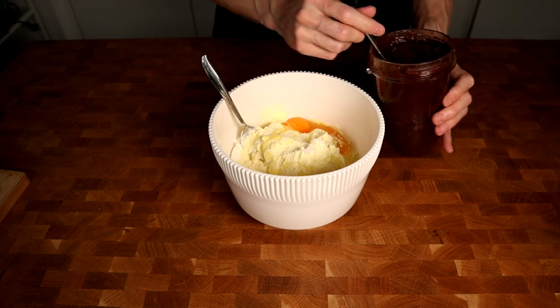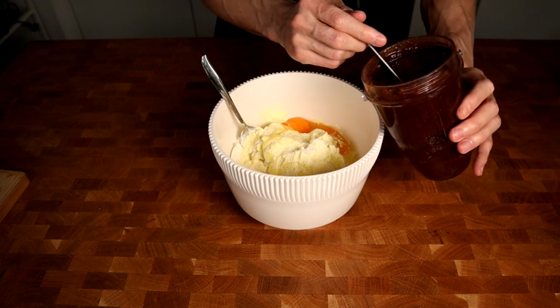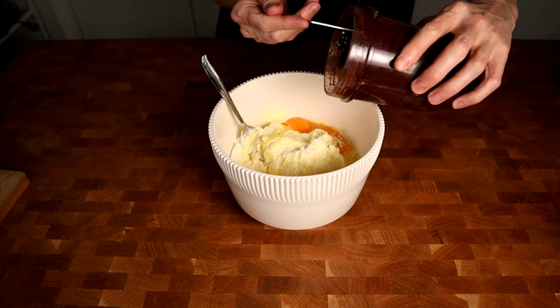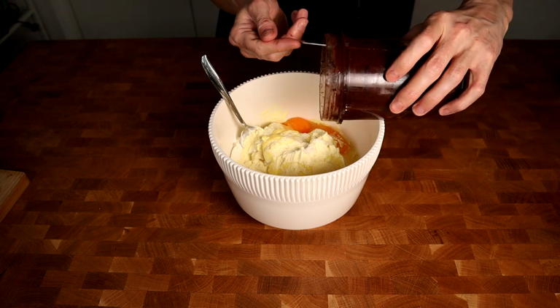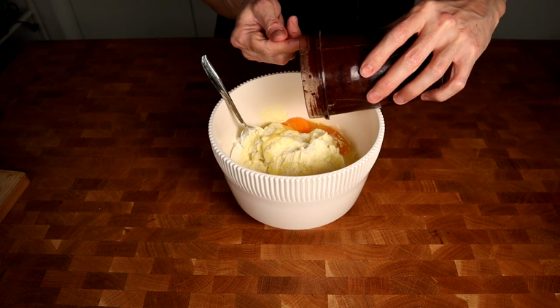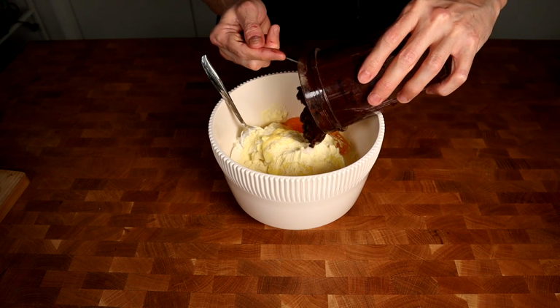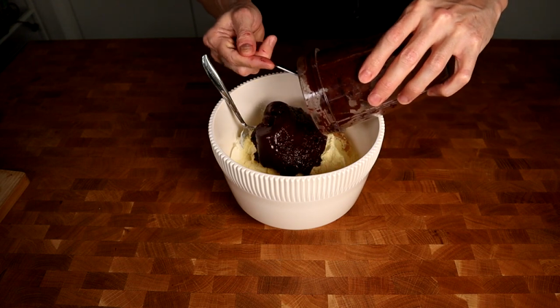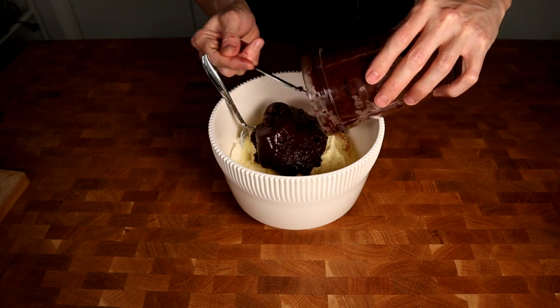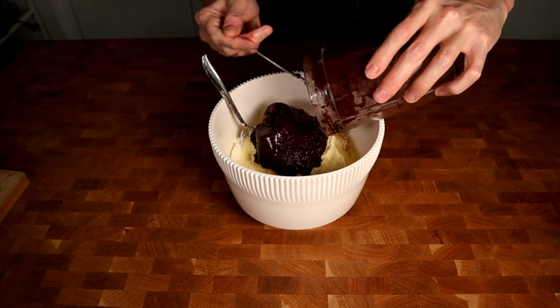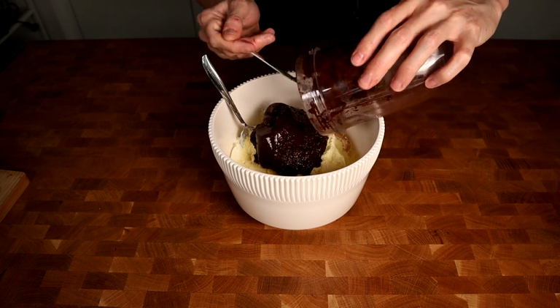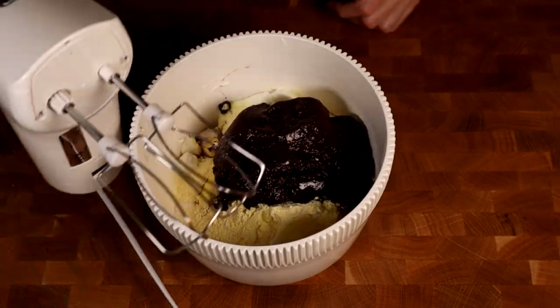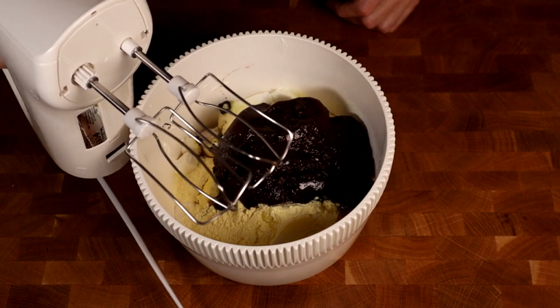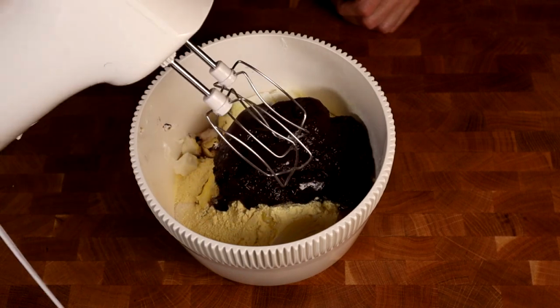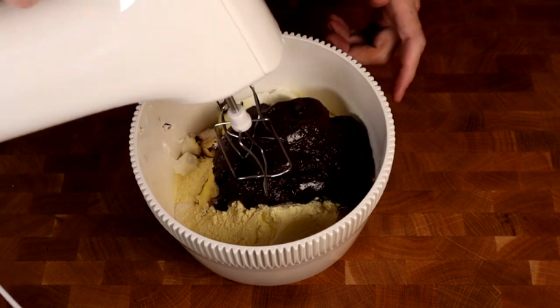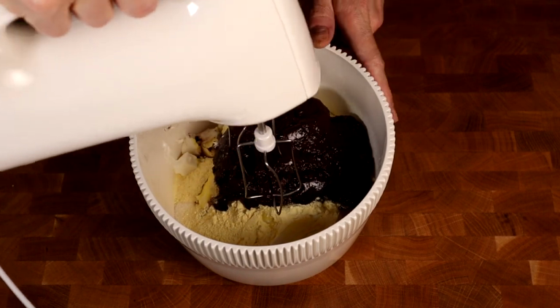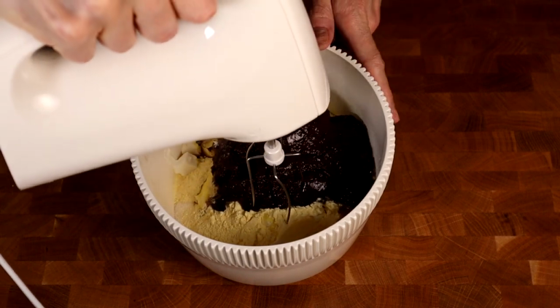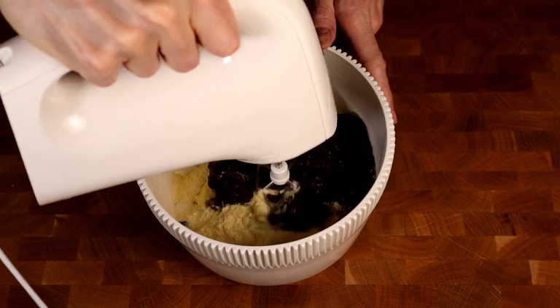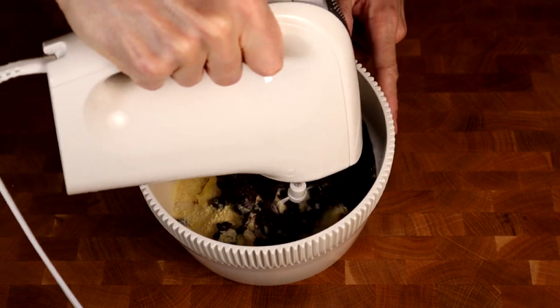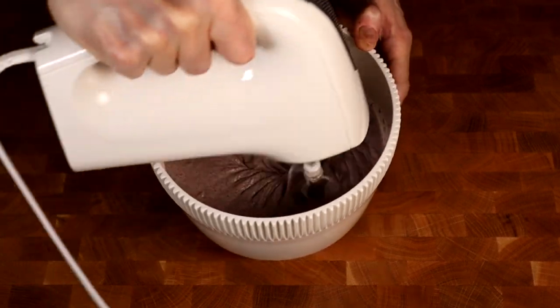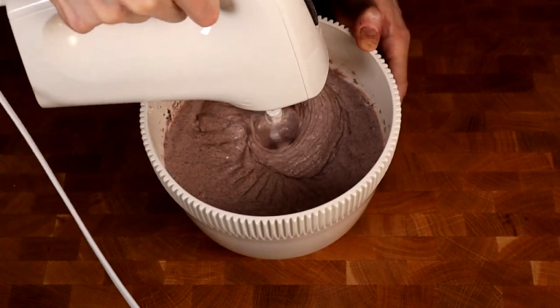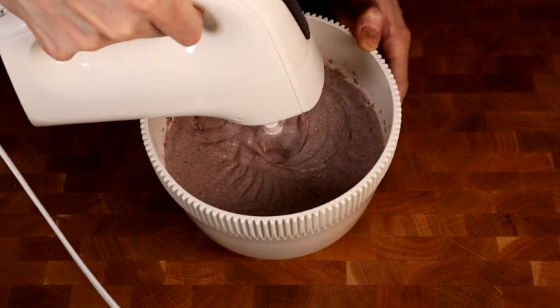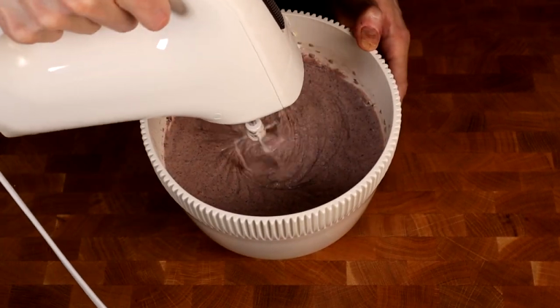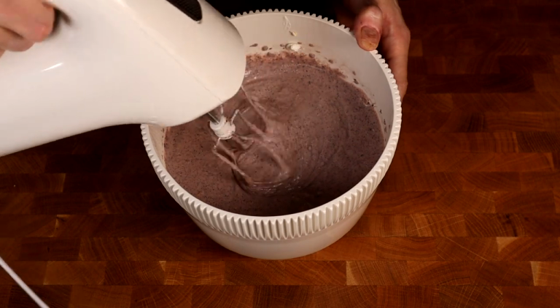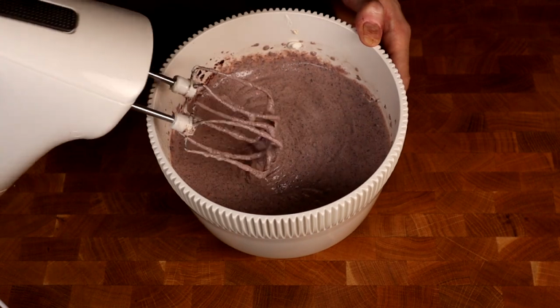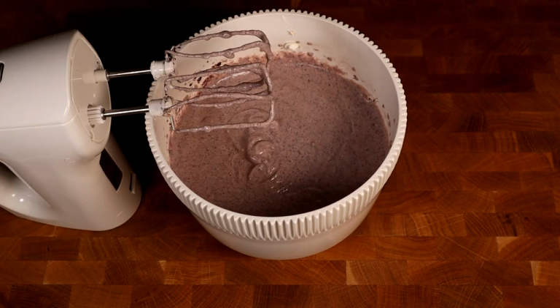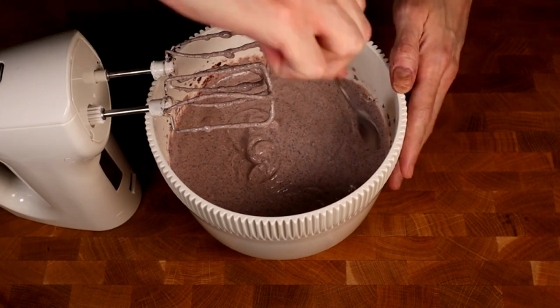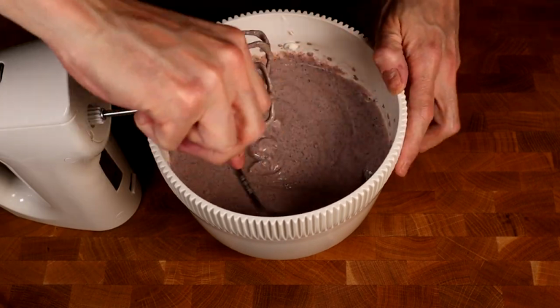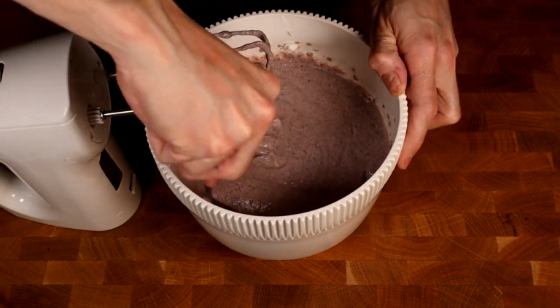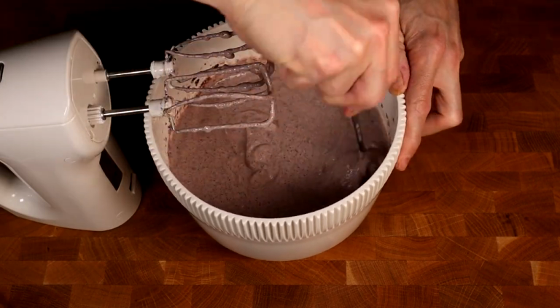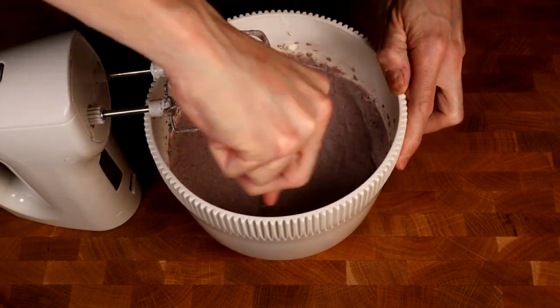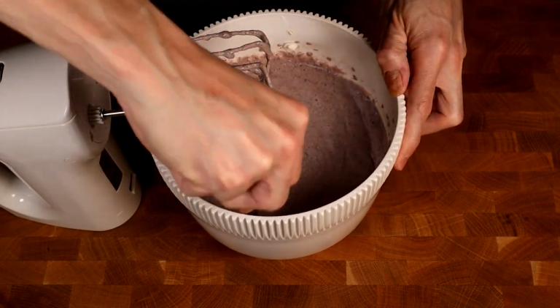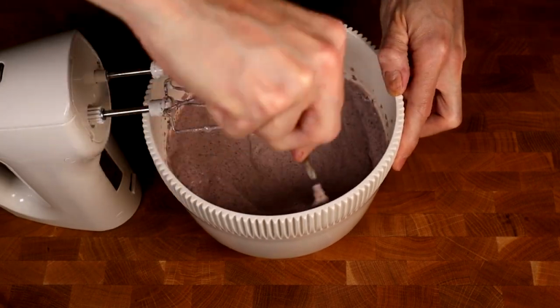Now it's time to mix in the homemade blueberry jelly. I will take a mixer and give this a little mix until everything is combined. I also like to take a tablespoon and get around the edges to get in all the dry ingredients. Give it another quick mix and it's ready.